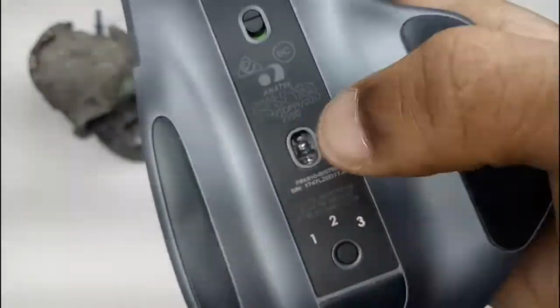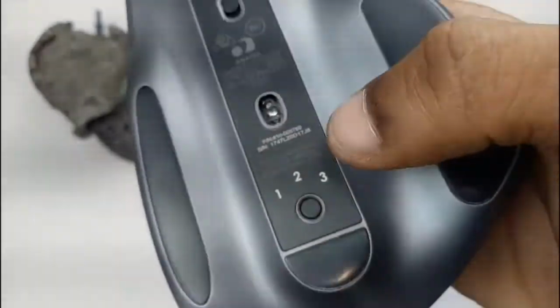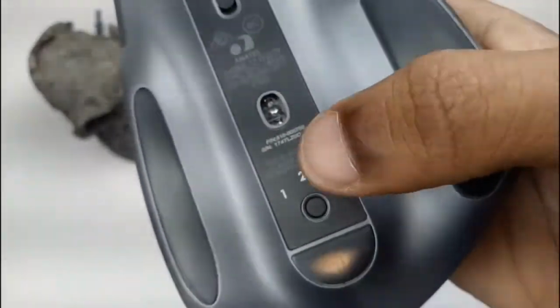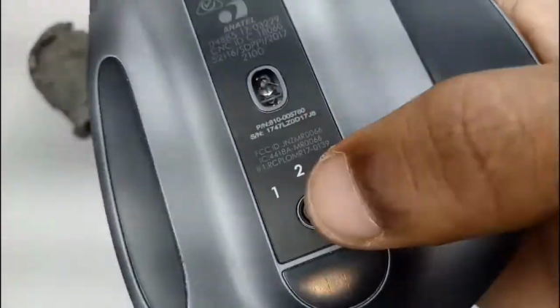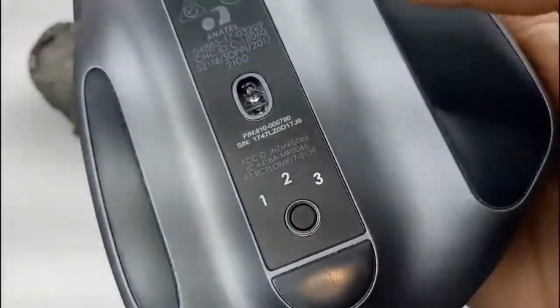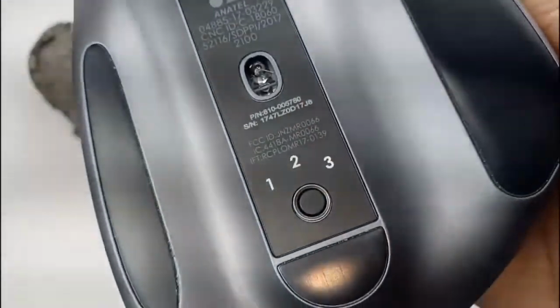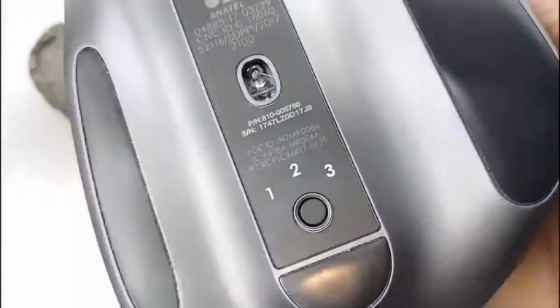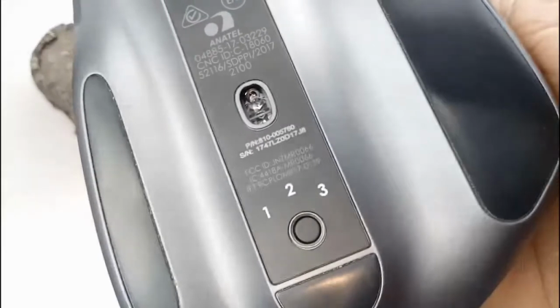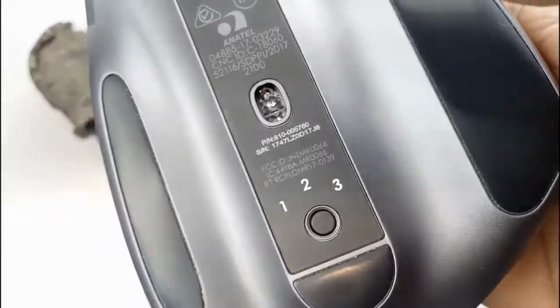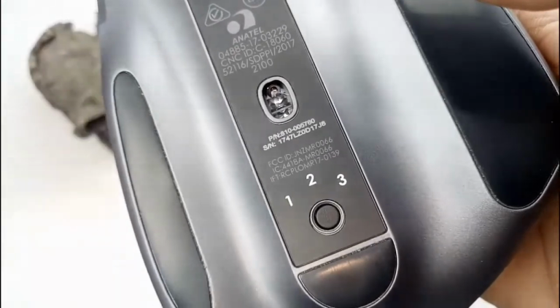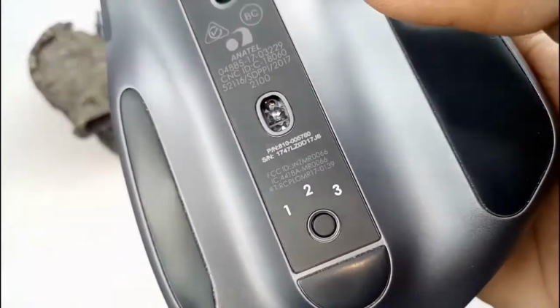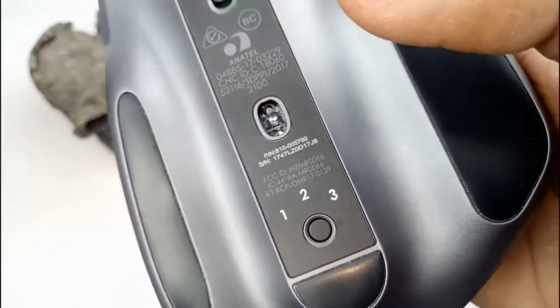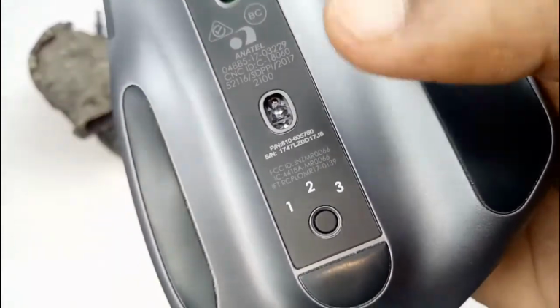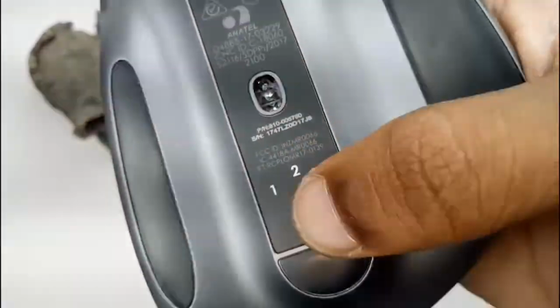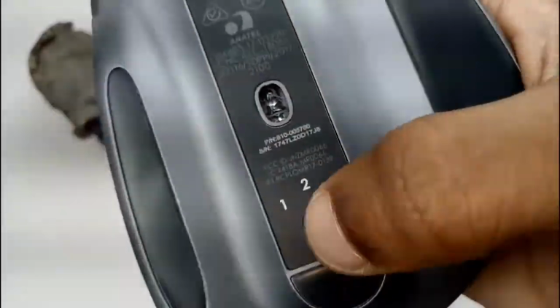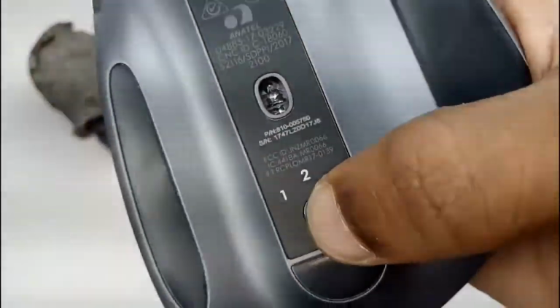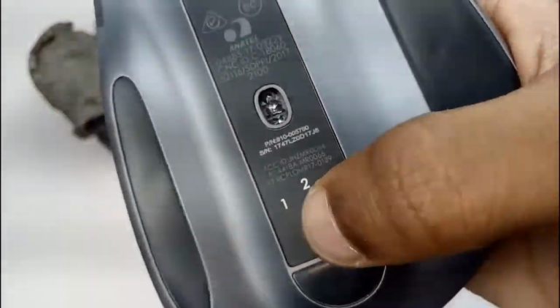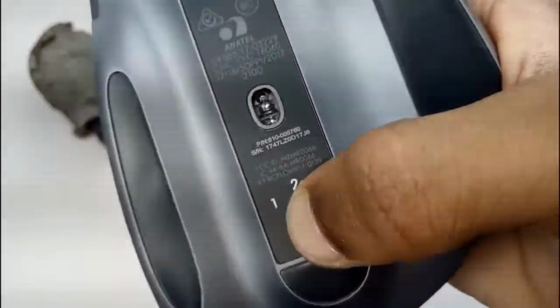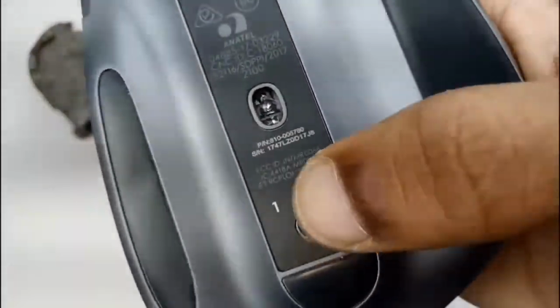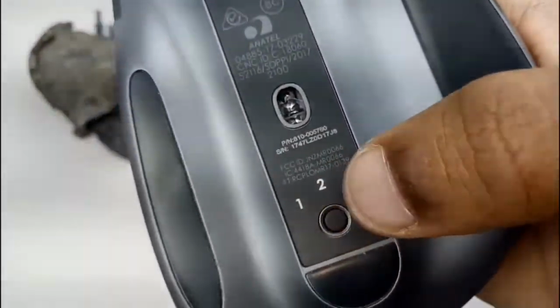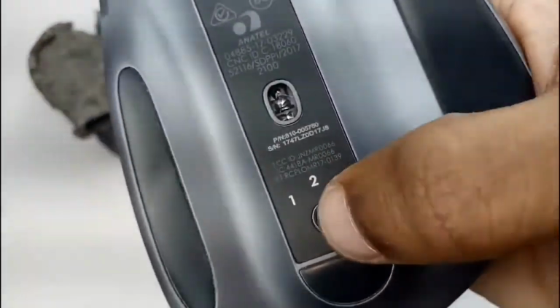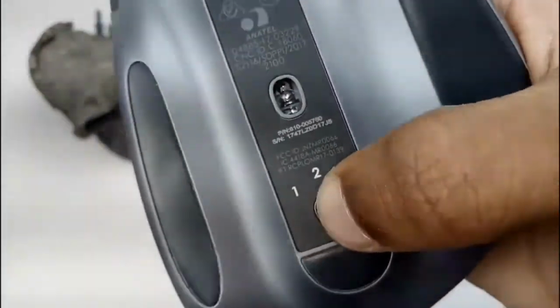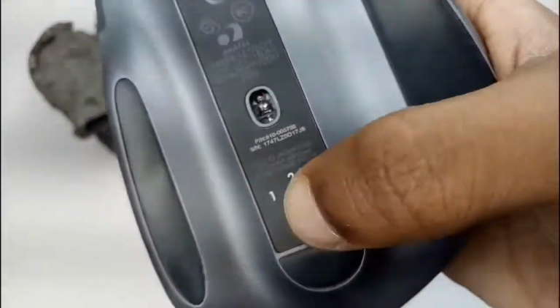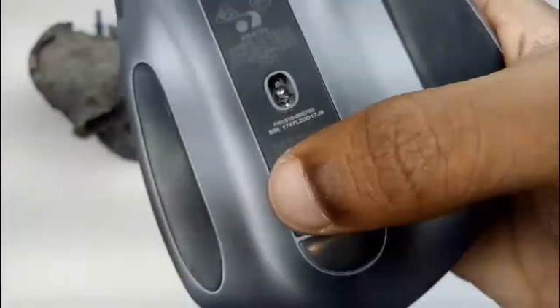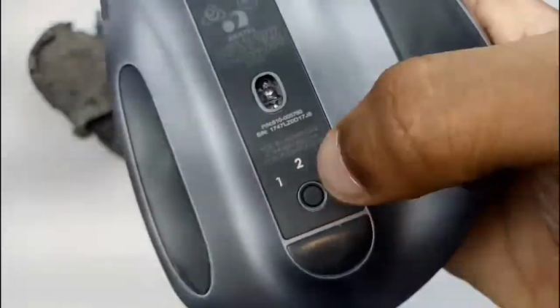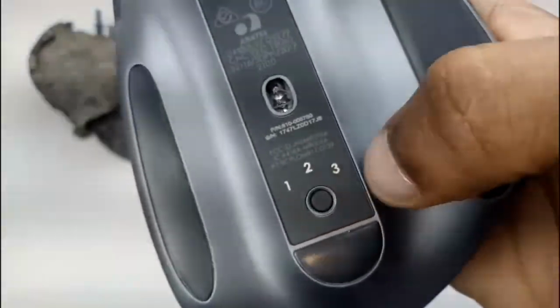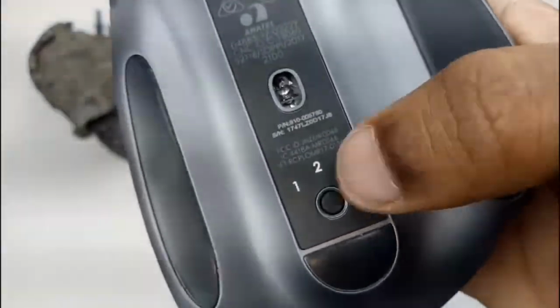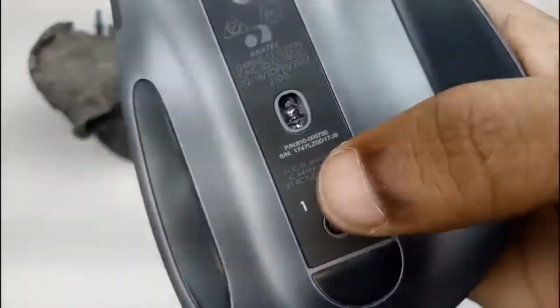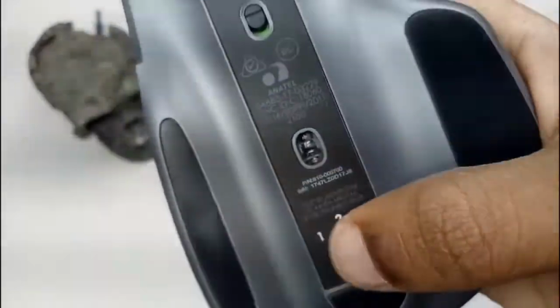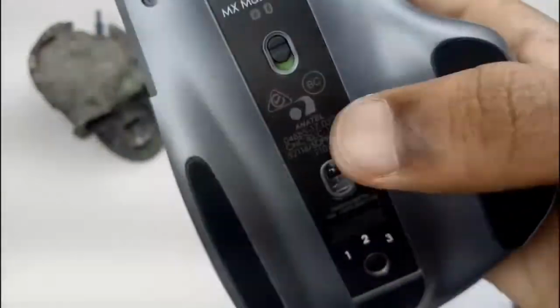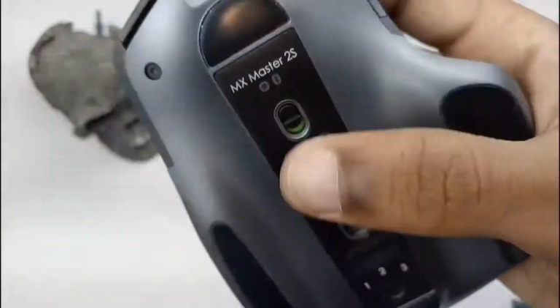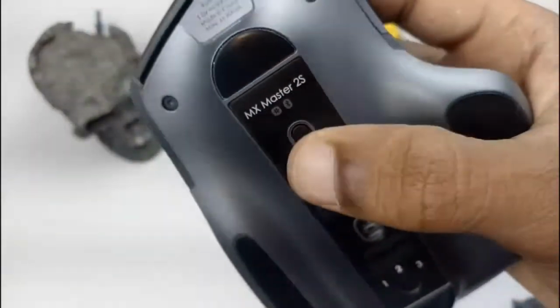On the bottom side, you can switch between devices. One, two, three devices can be switched and connected with Bluetooth.